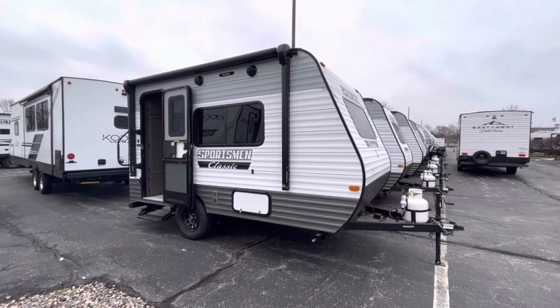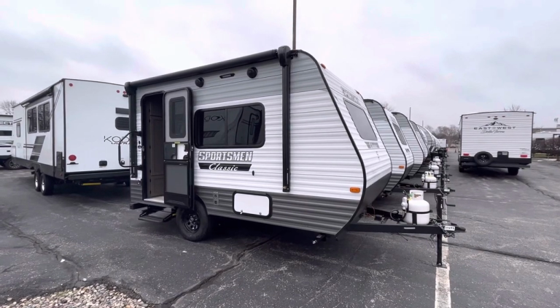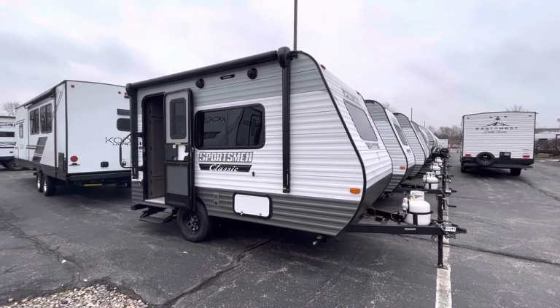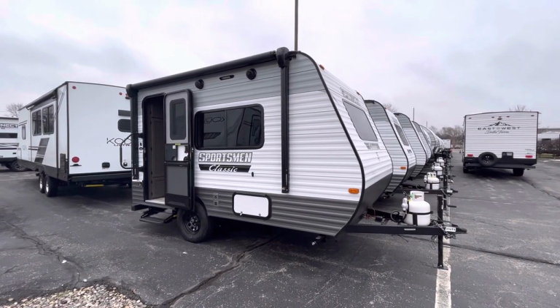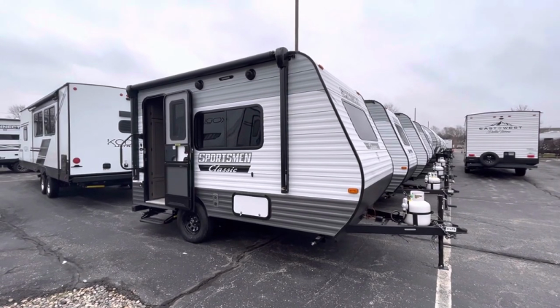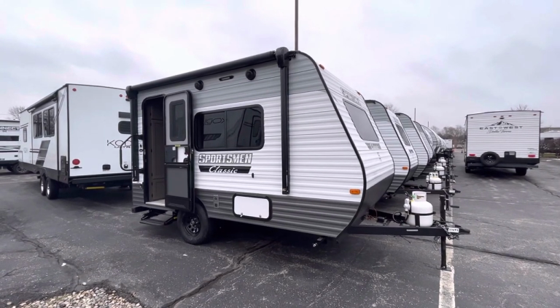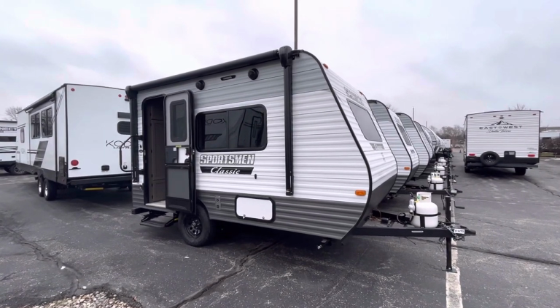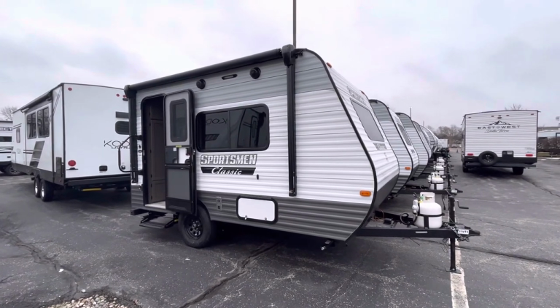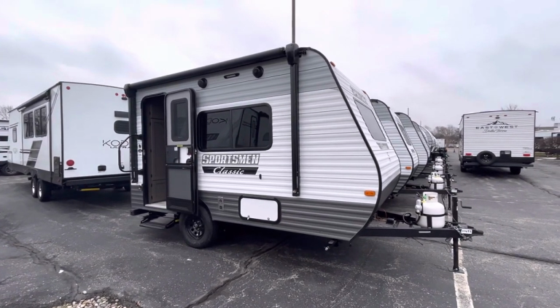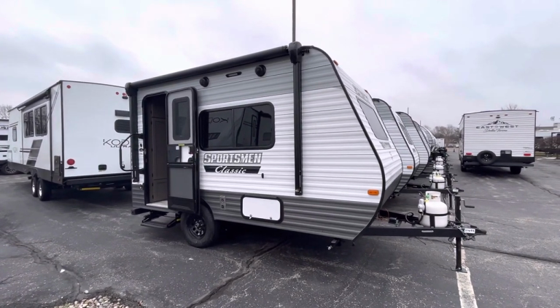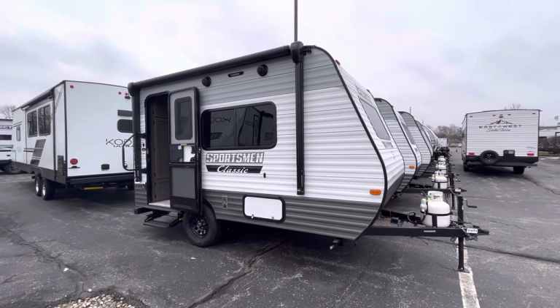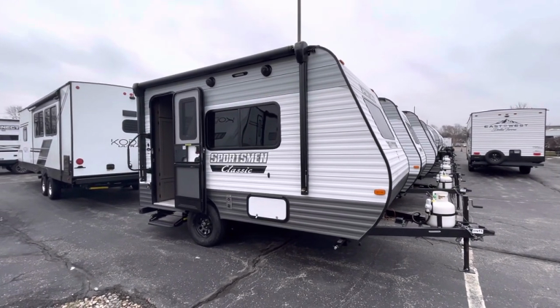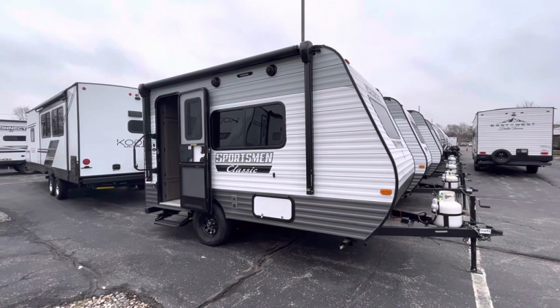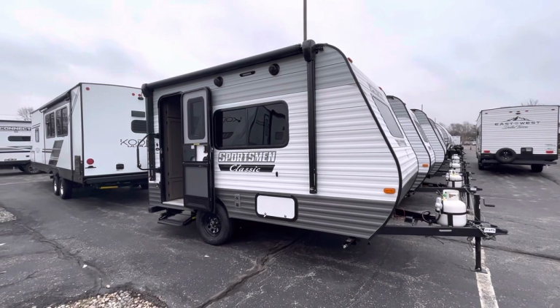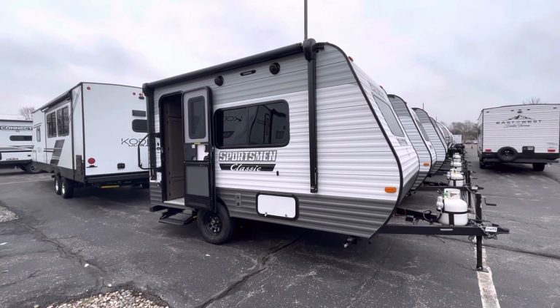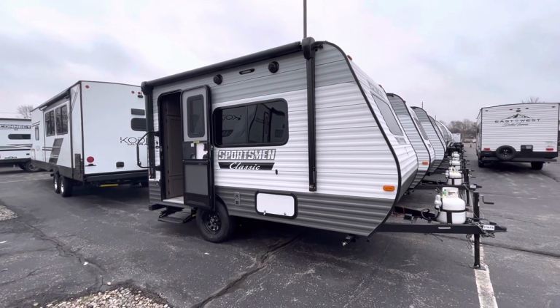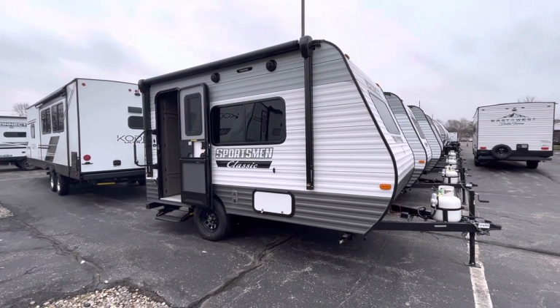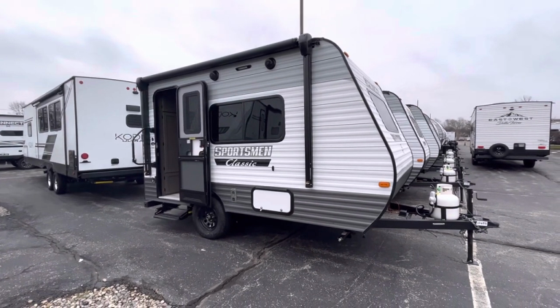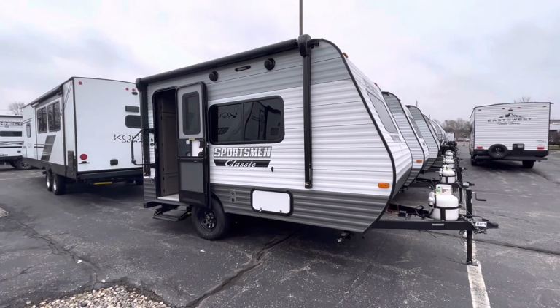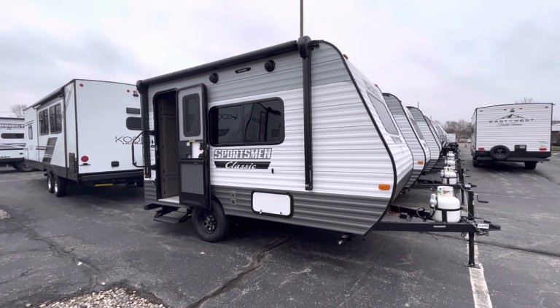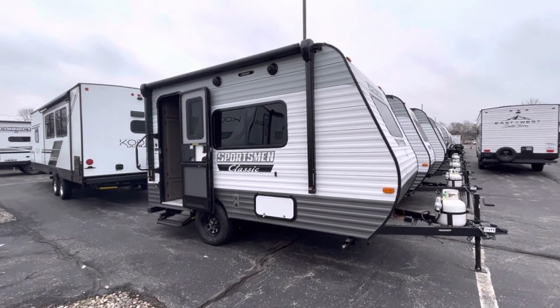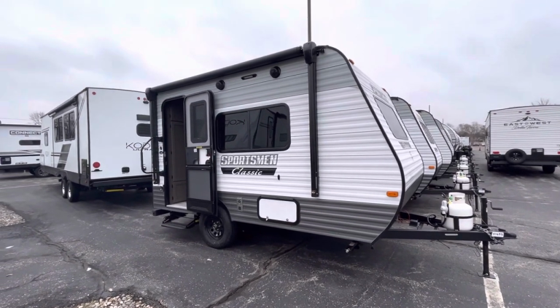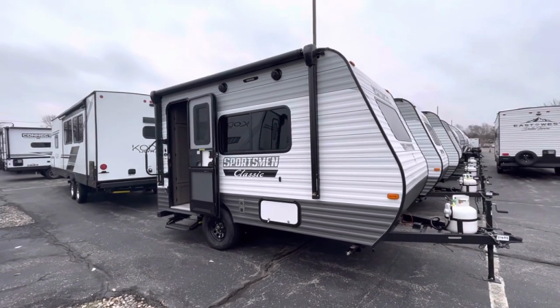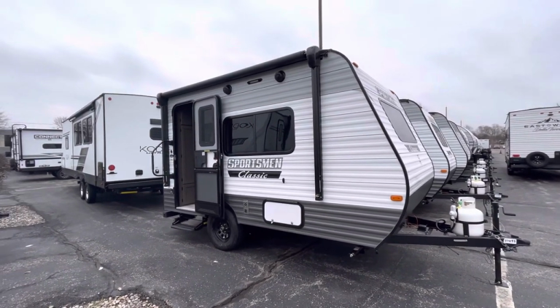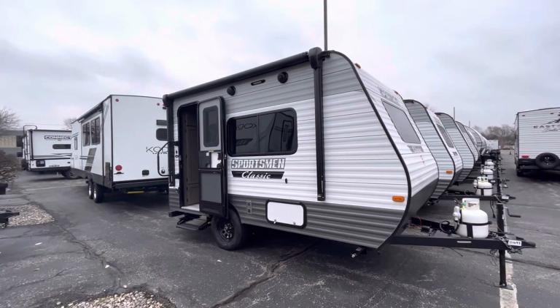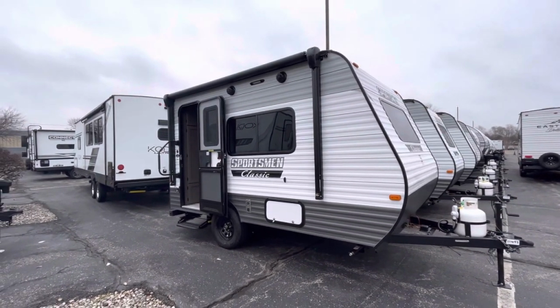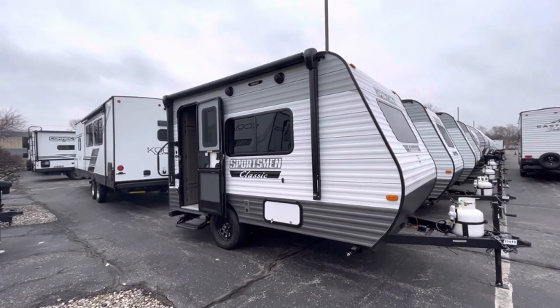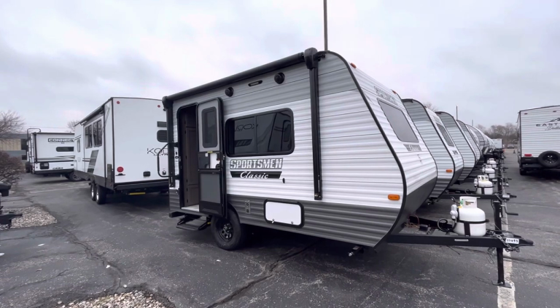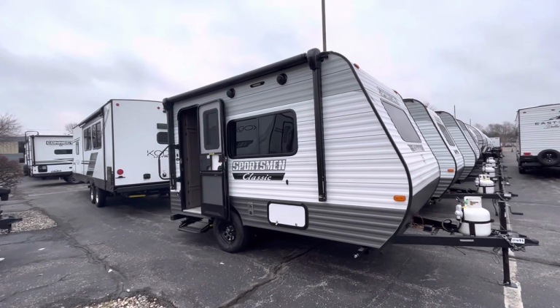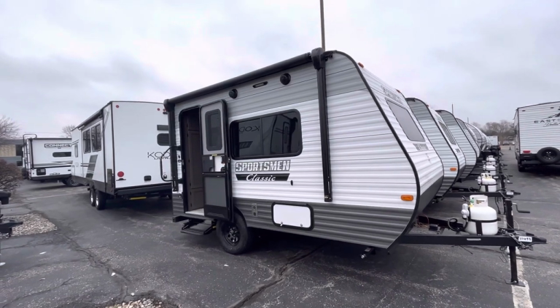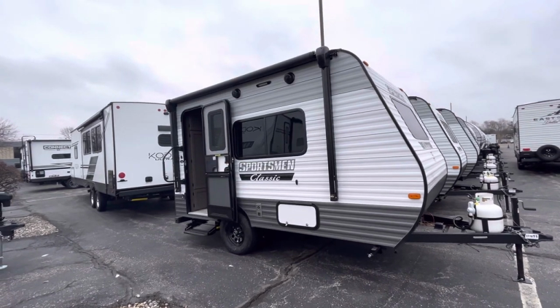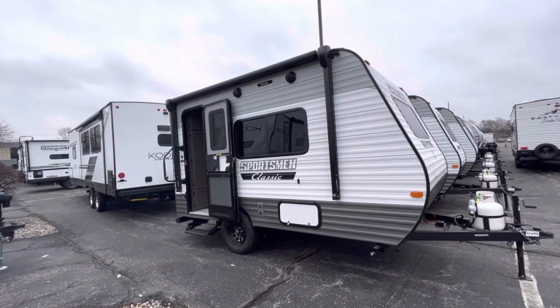Hey guys, it's Eddie here at Vierings RV Center. Just wanted to do a quick video here on one of our 2023 KZRV Sportsman Classics. This is going to be the 130RB.